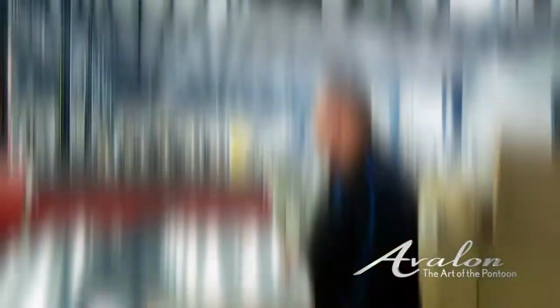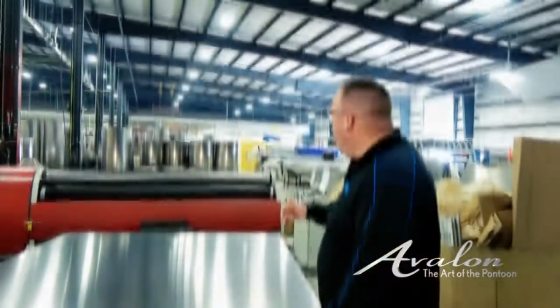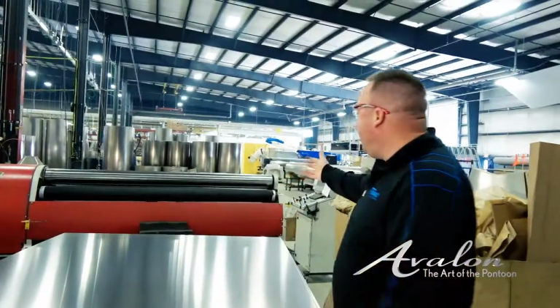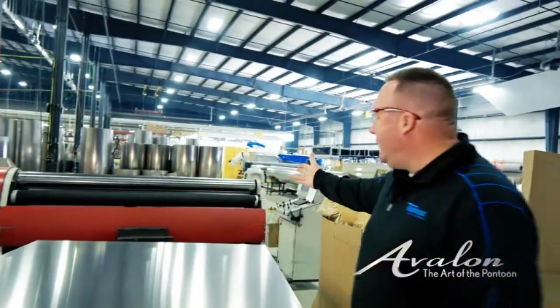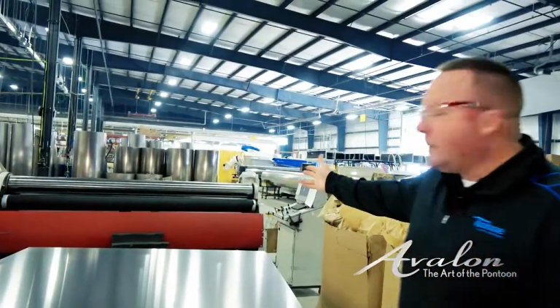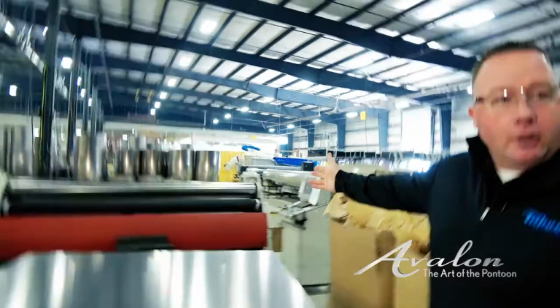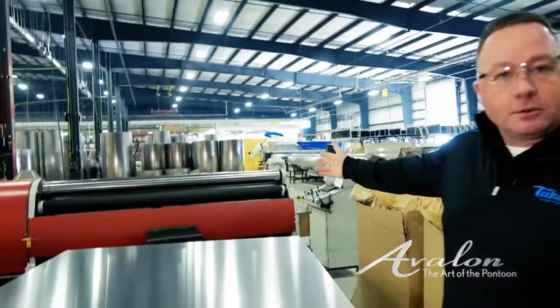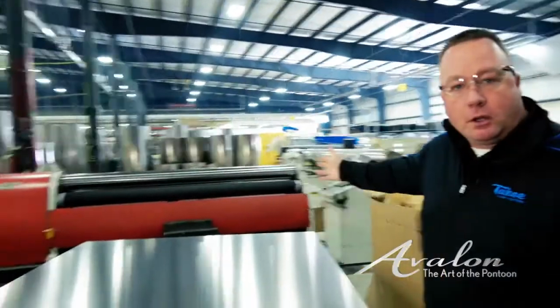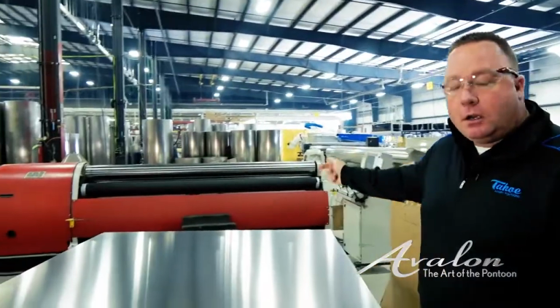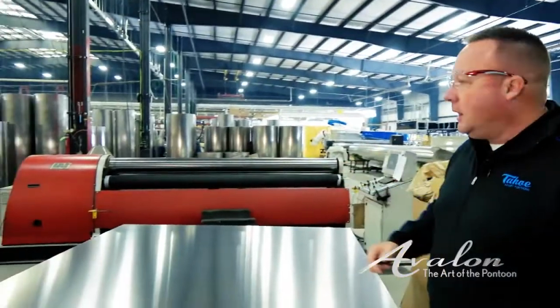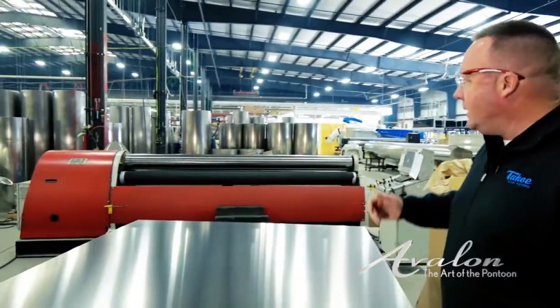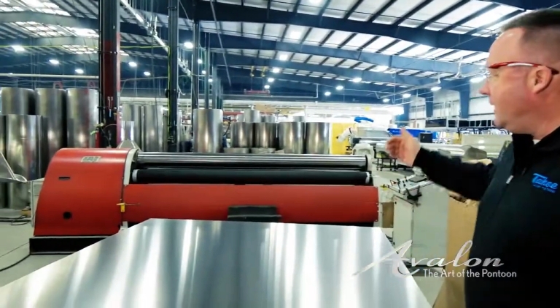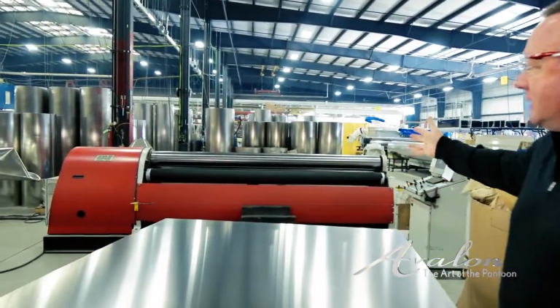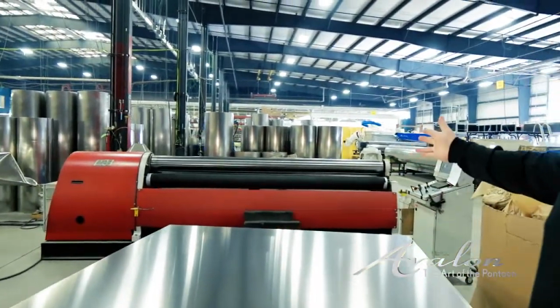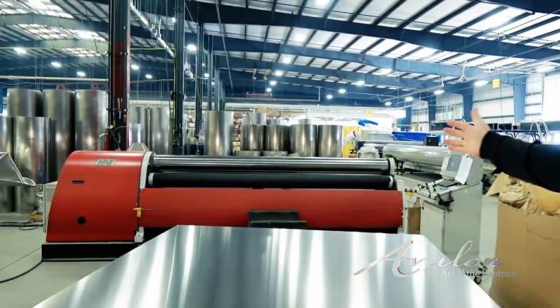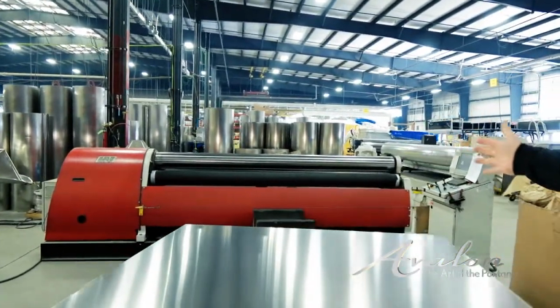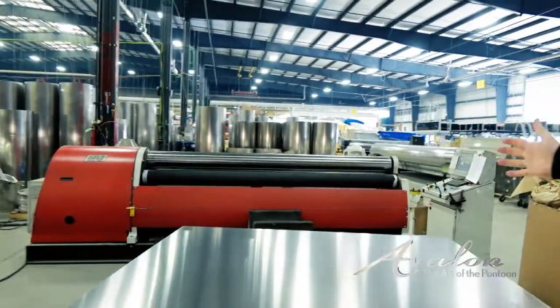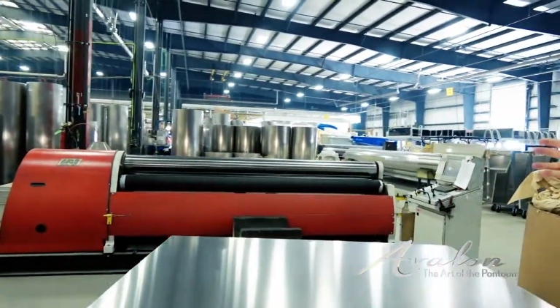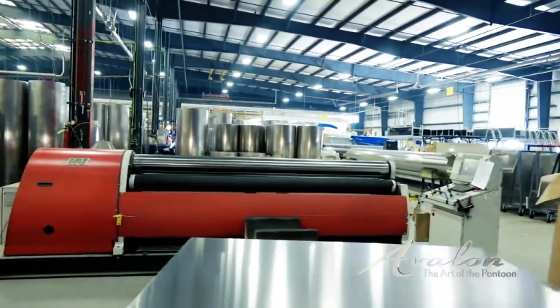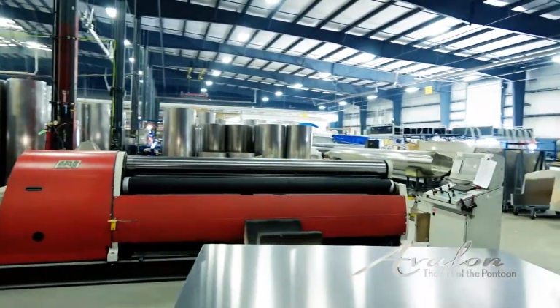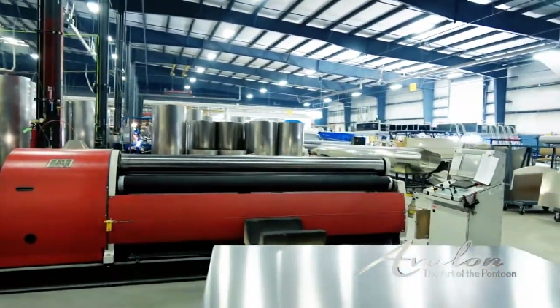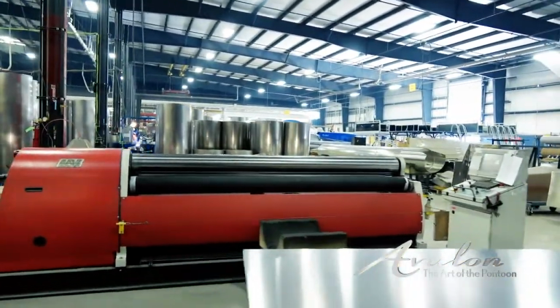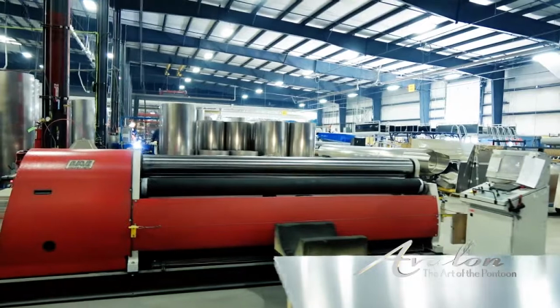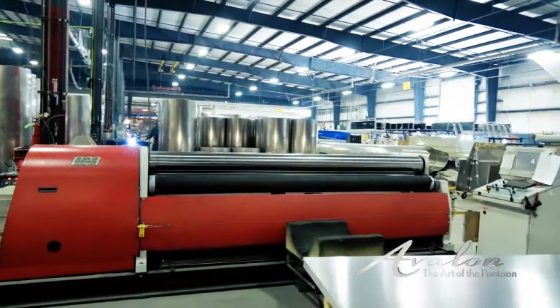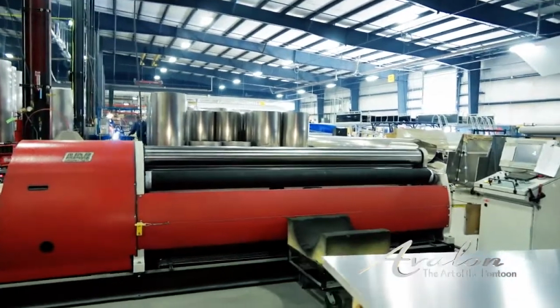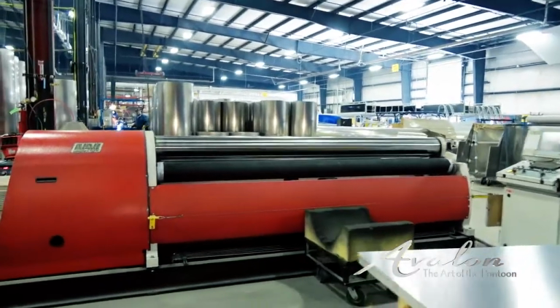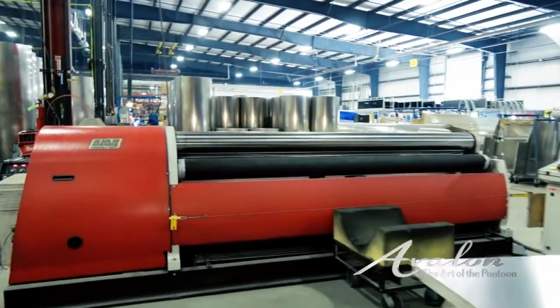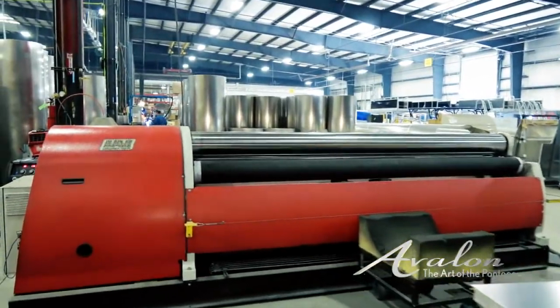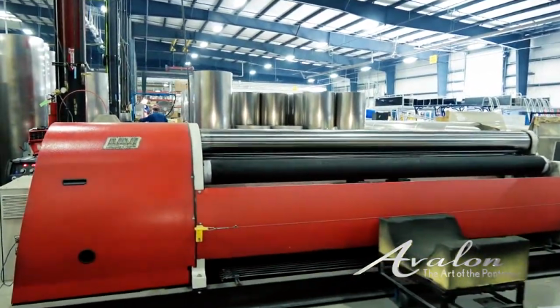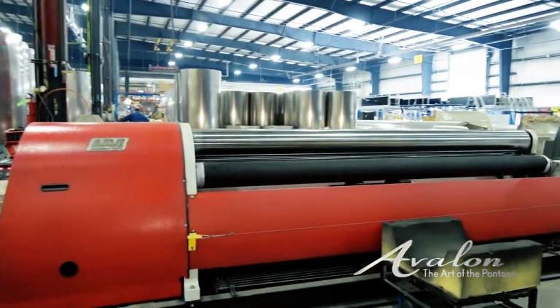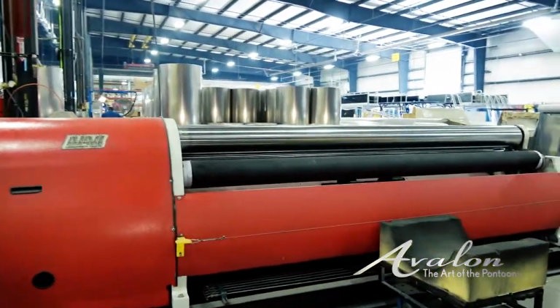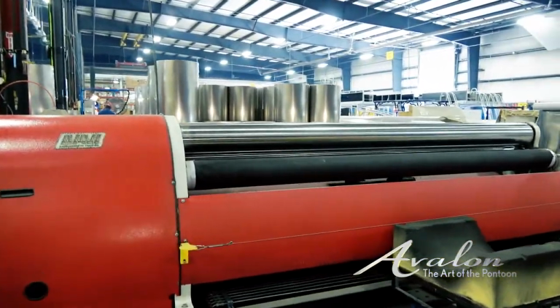What we have here when we roll it is the roller. We reinvested in the business about three years ago and got a CNC roller to ensure quality rolls the first time, every time.